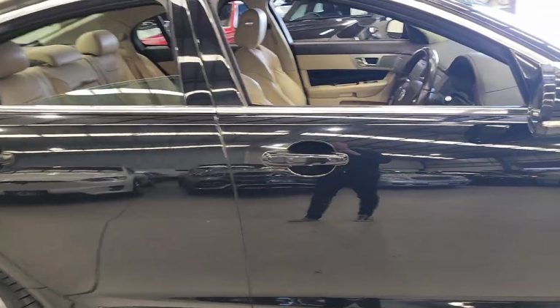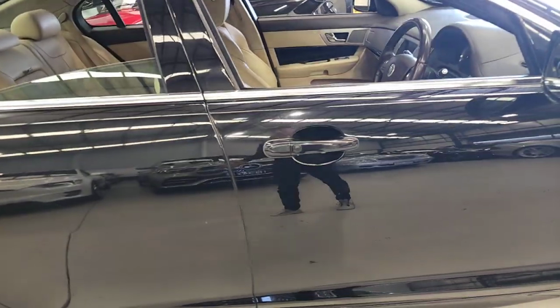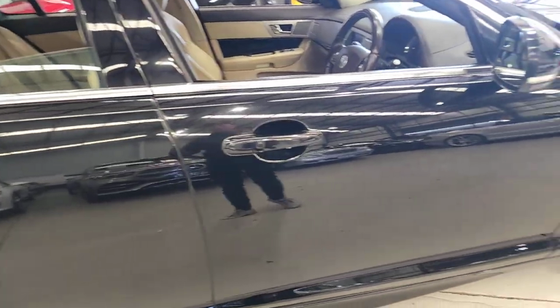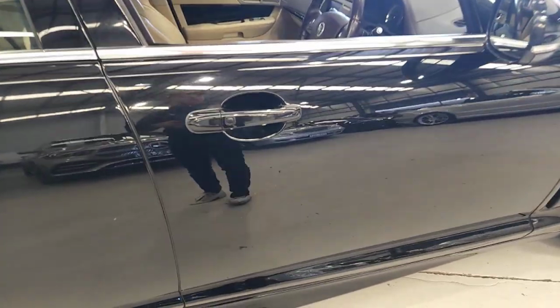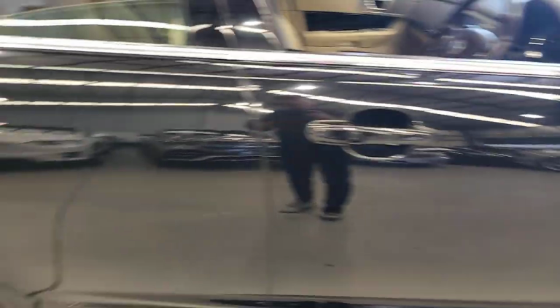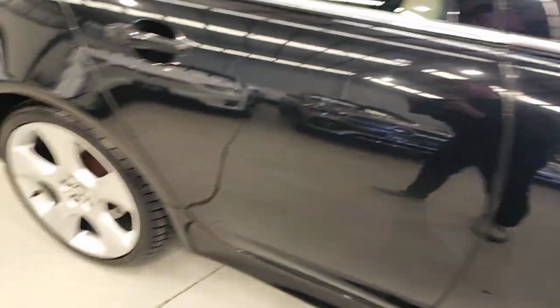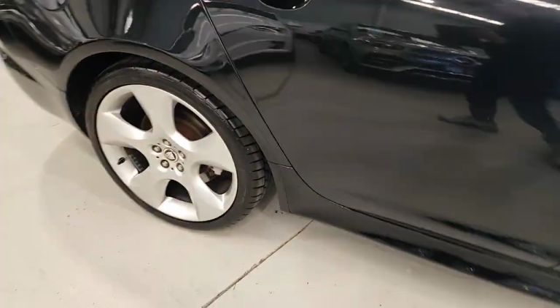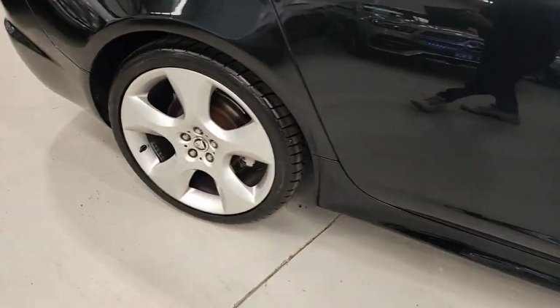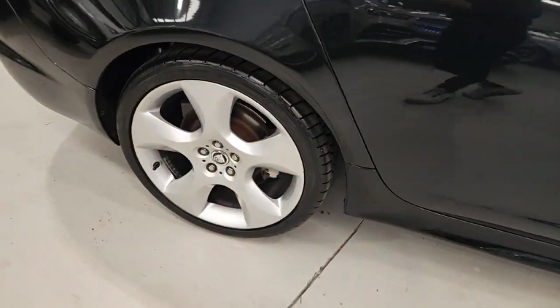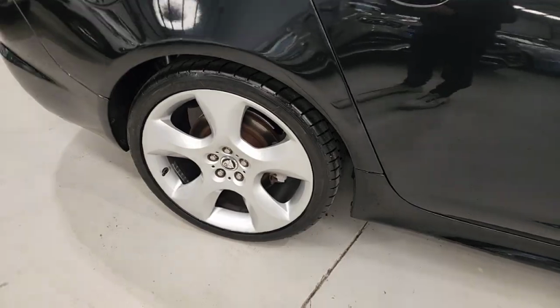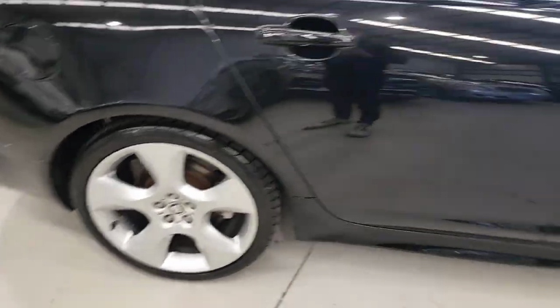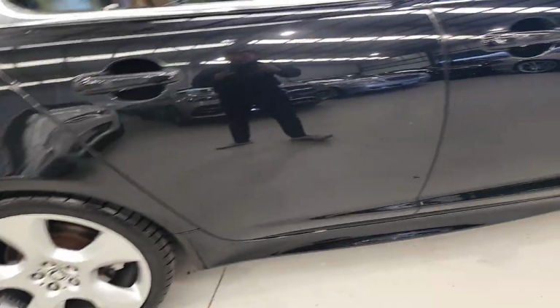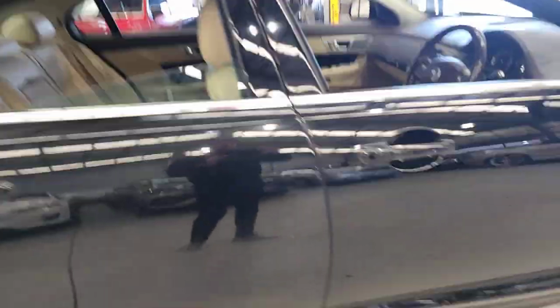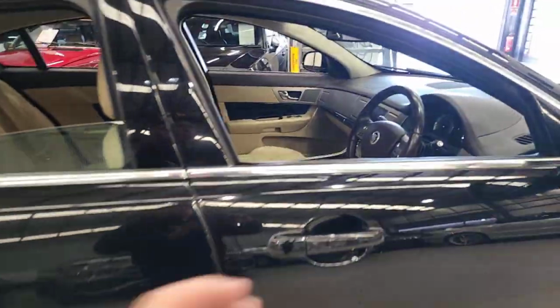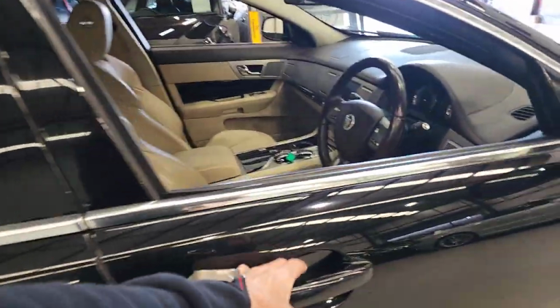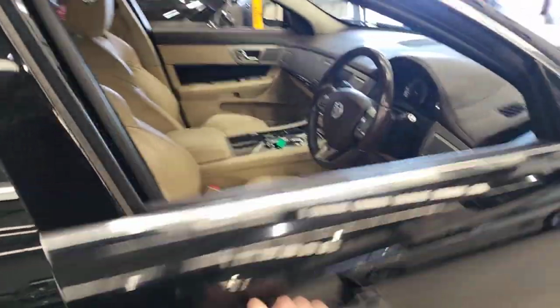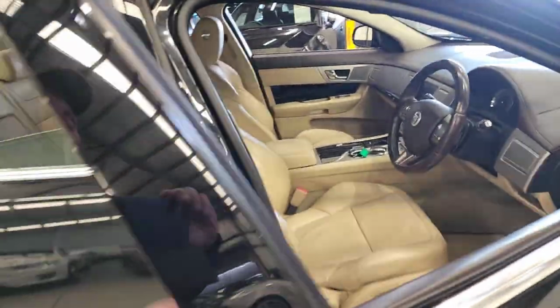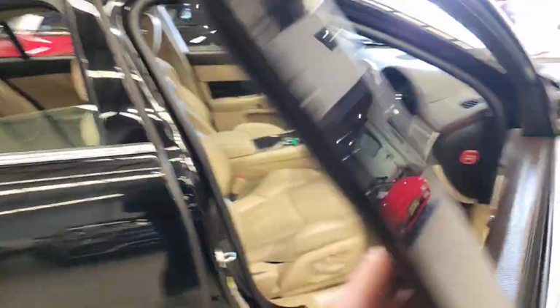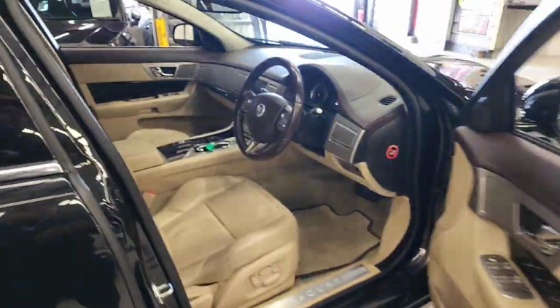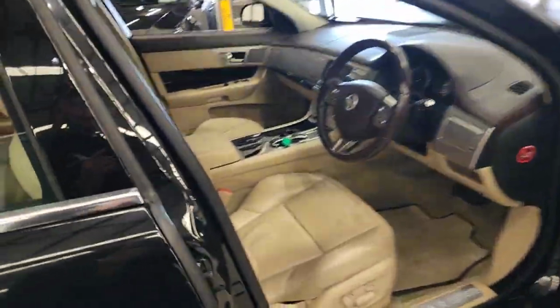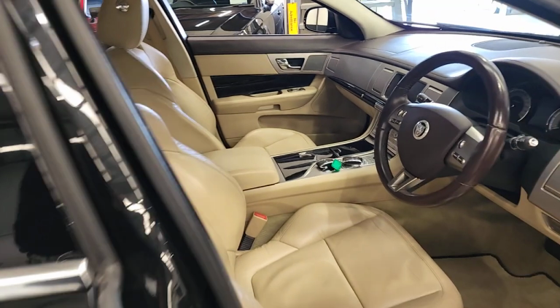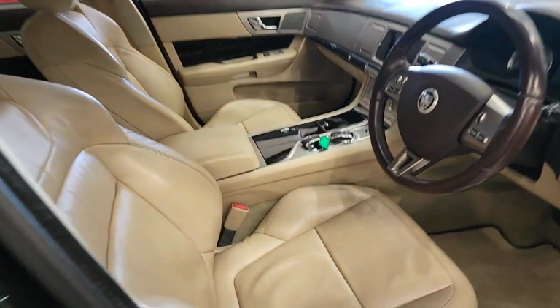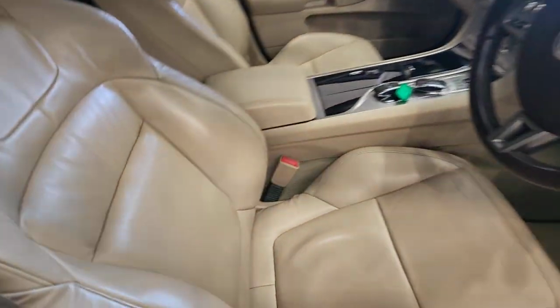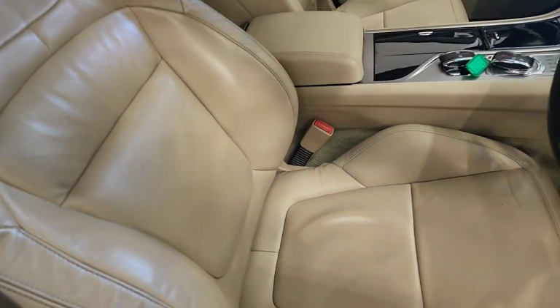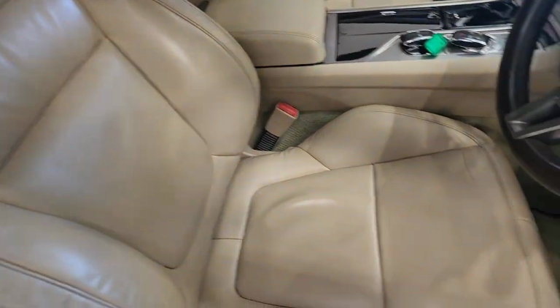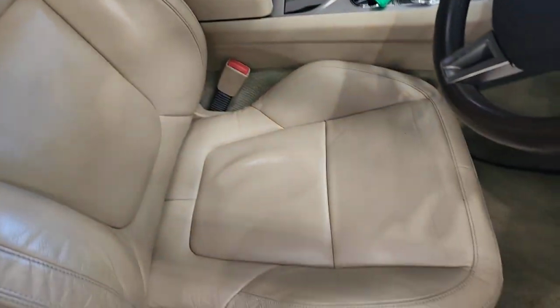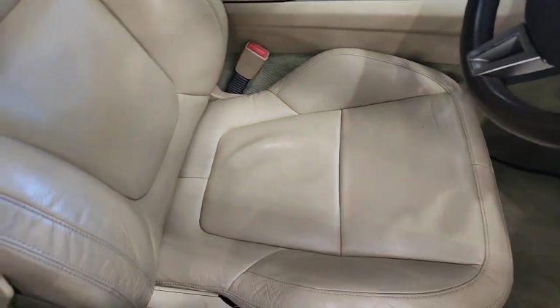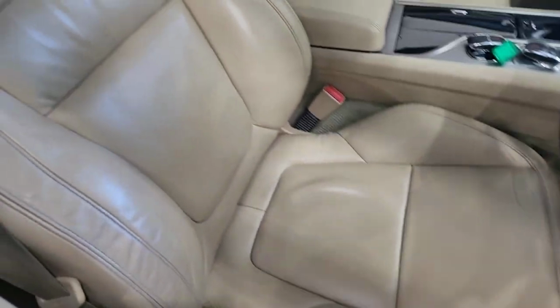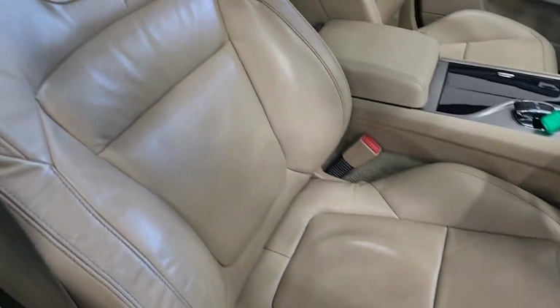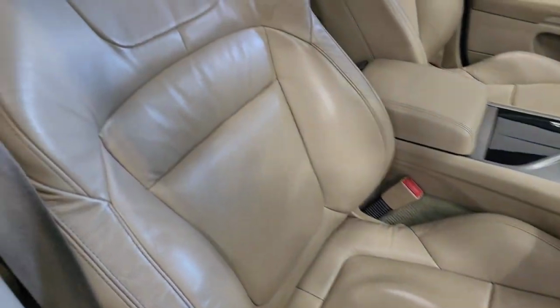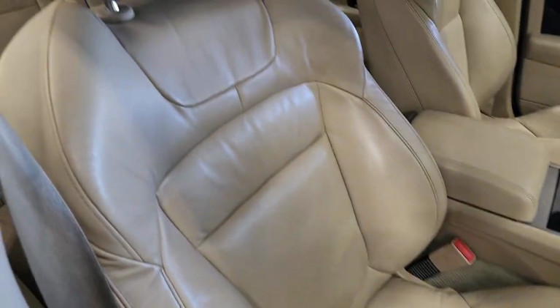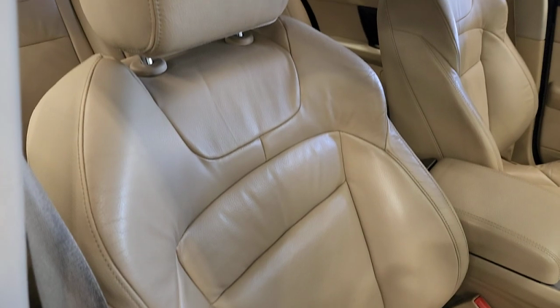It's a luxury, so you've got keyless entry, these fabulously large stunning alloy wheels, the beautiful full leather upholstery with the stitched dashboard. You've got lumbar support bucket-style seat.